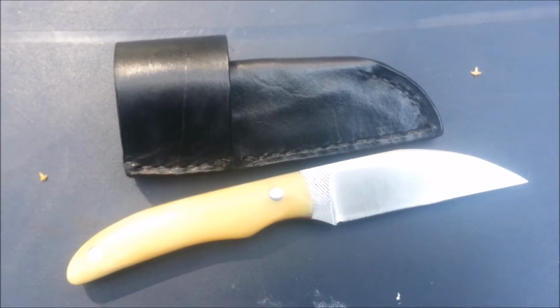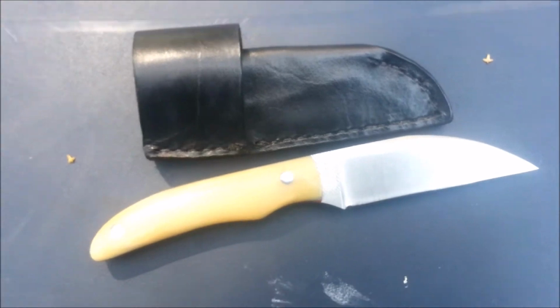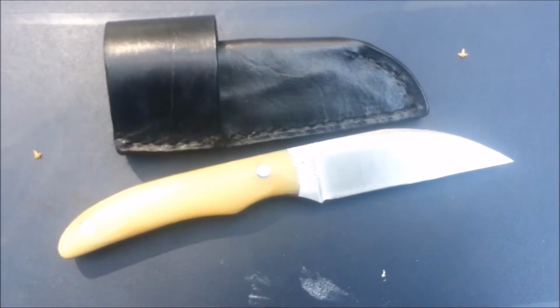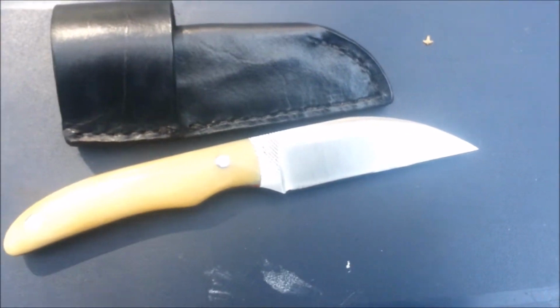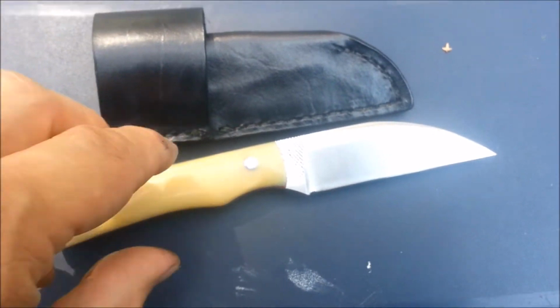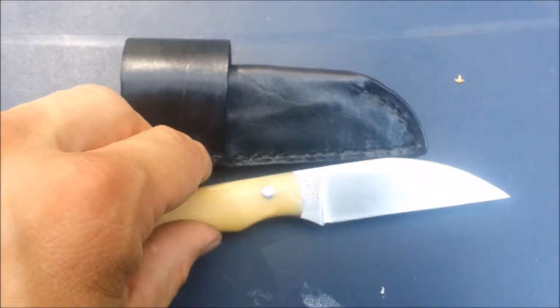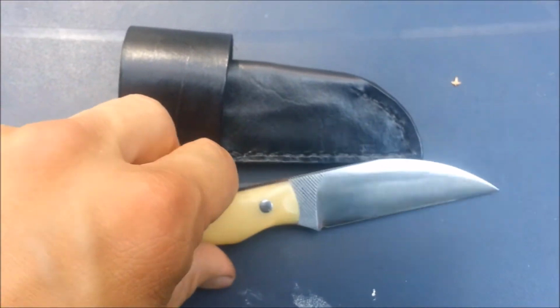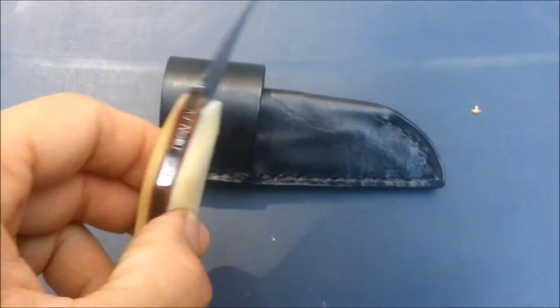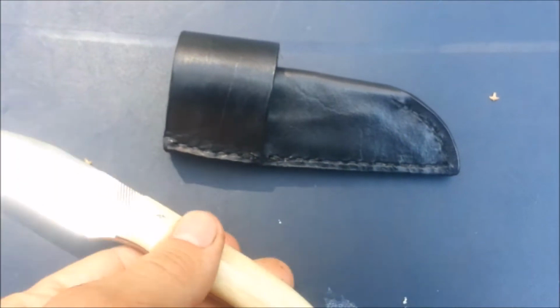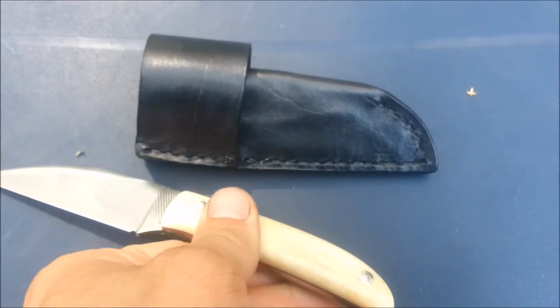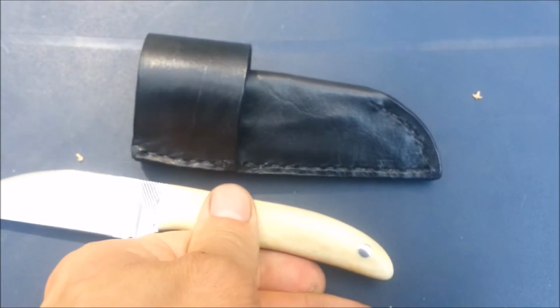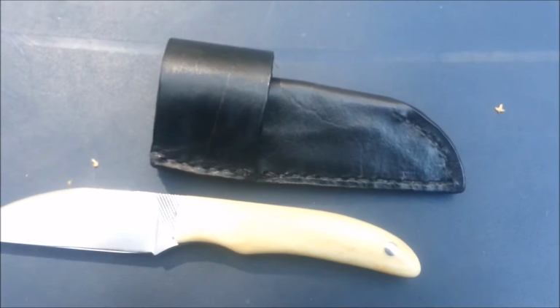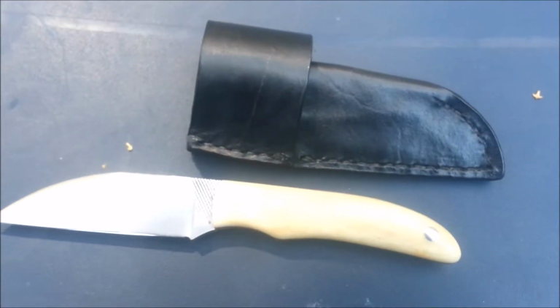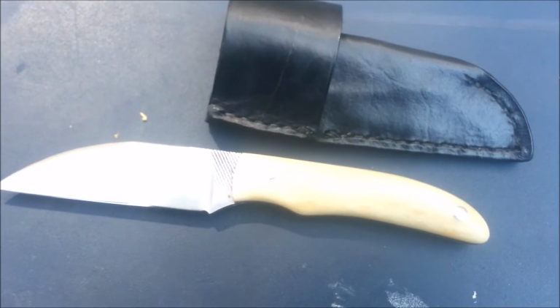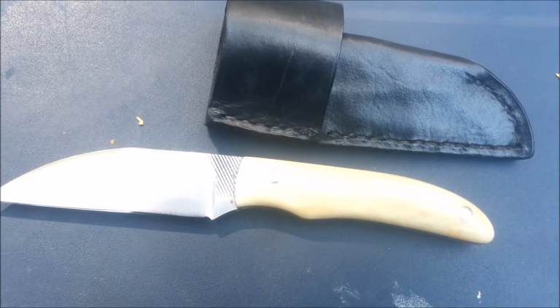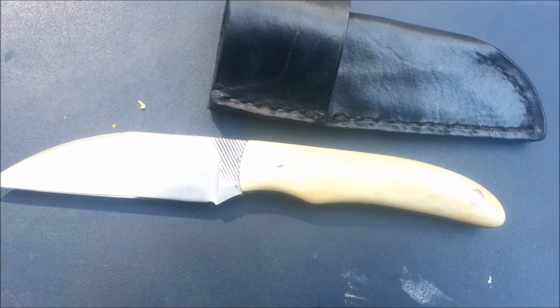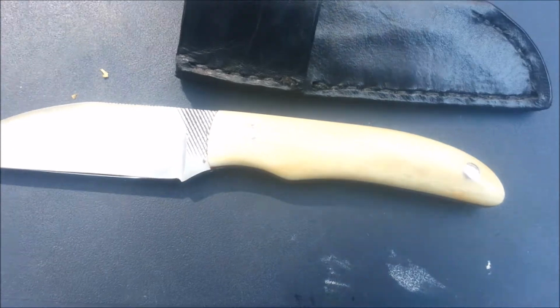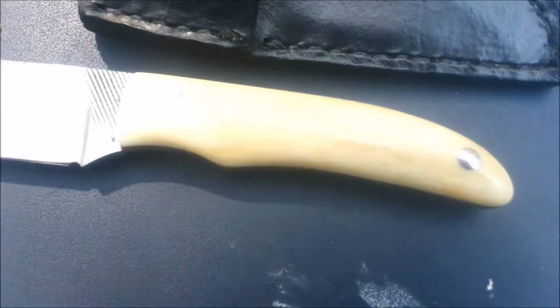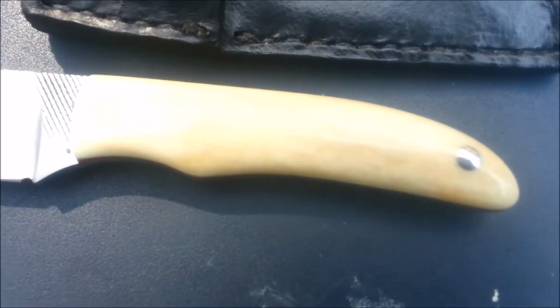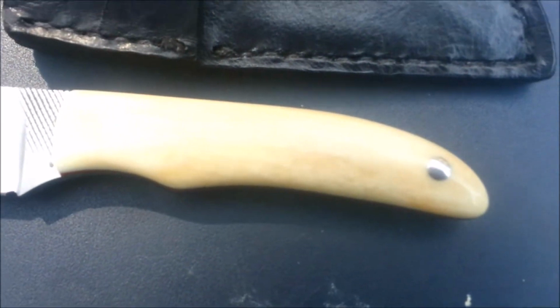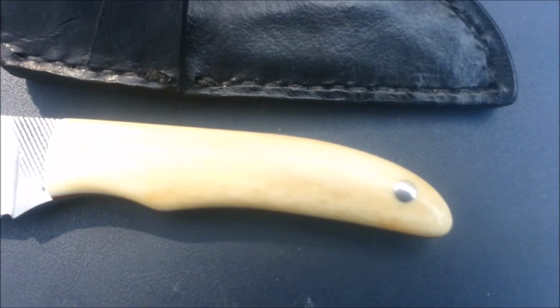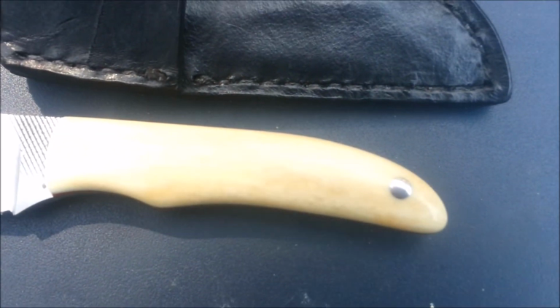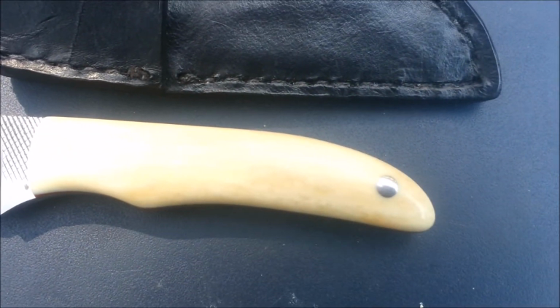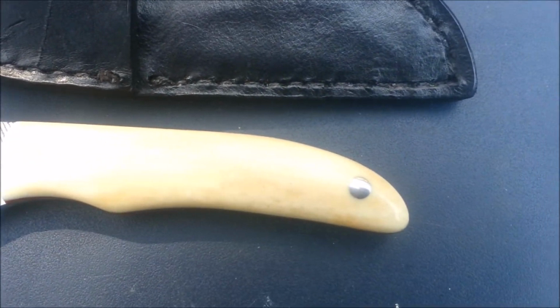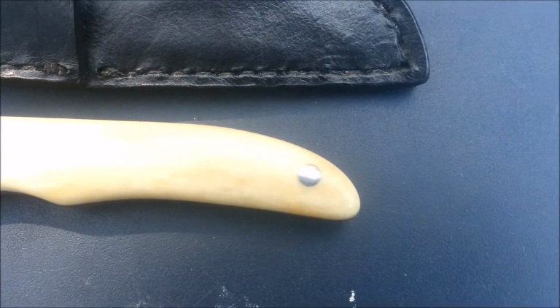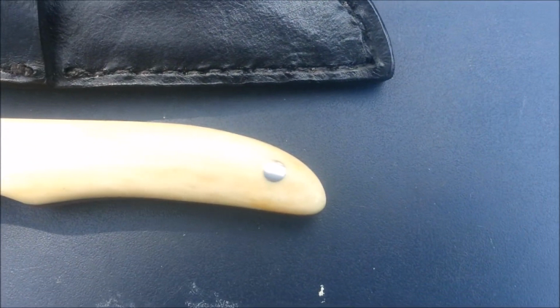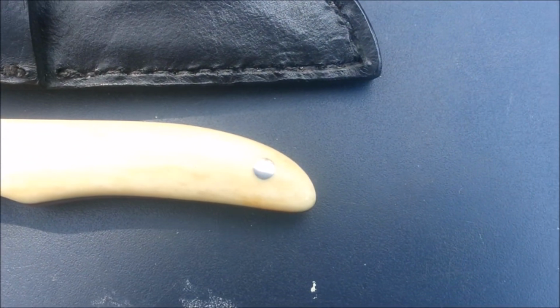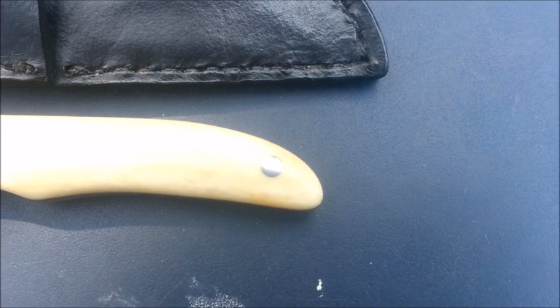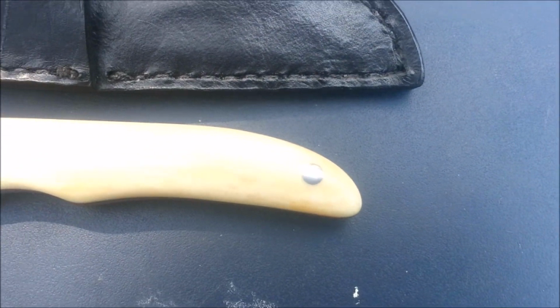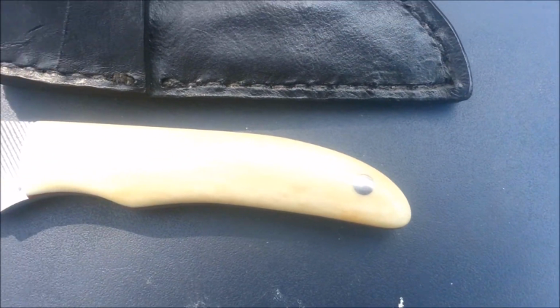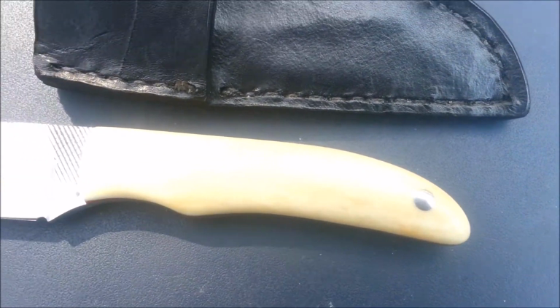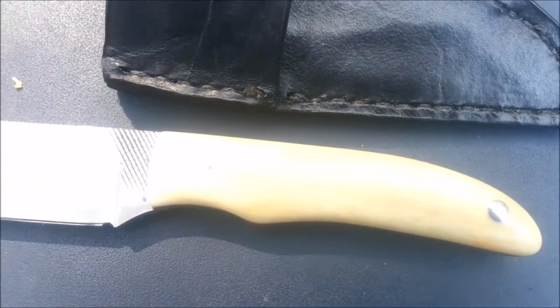It comes with a comfortable sheath. Here's the other end of the camel bone scales, and it features polished stainless steel pins.